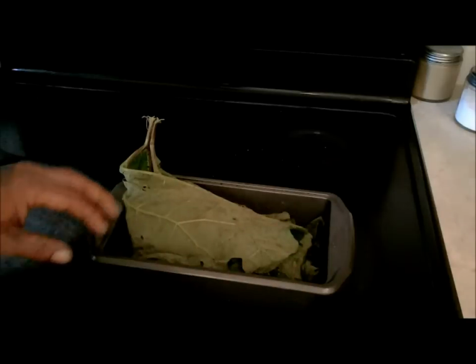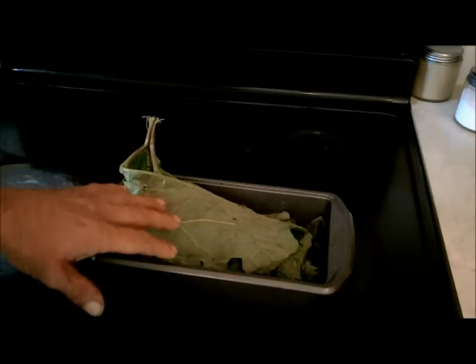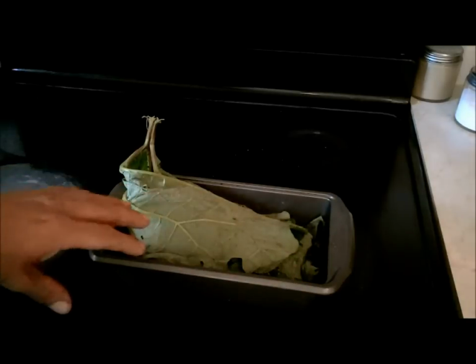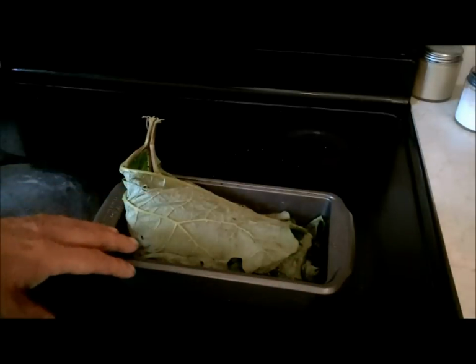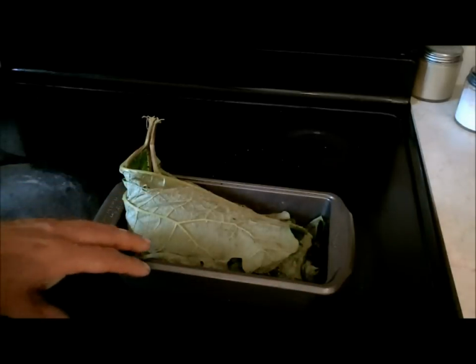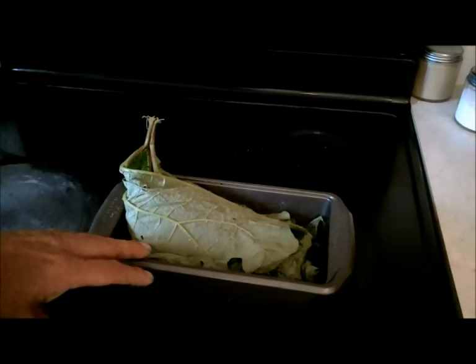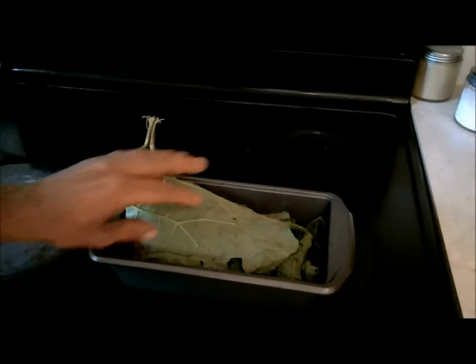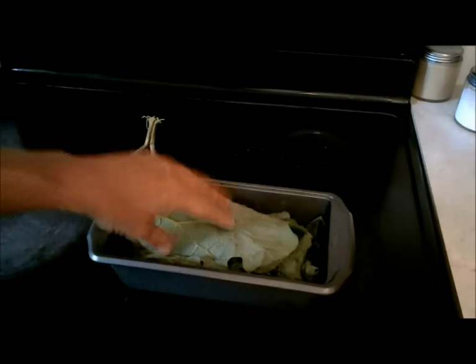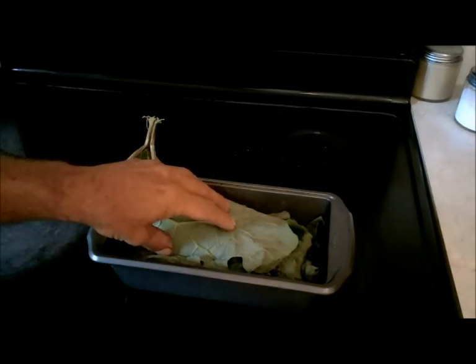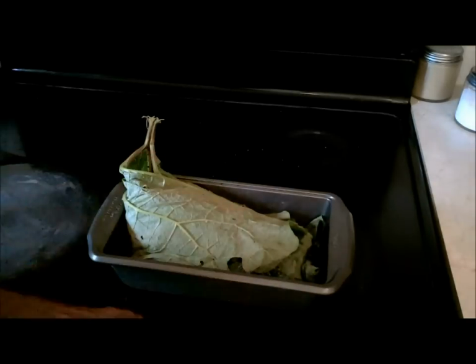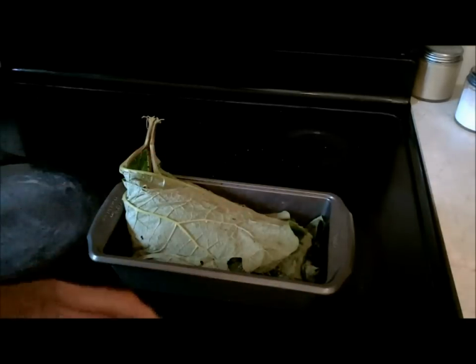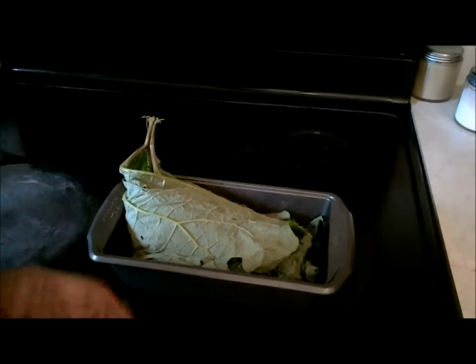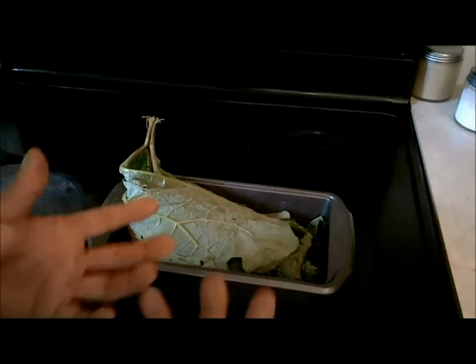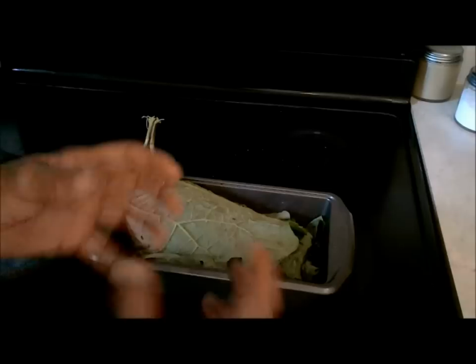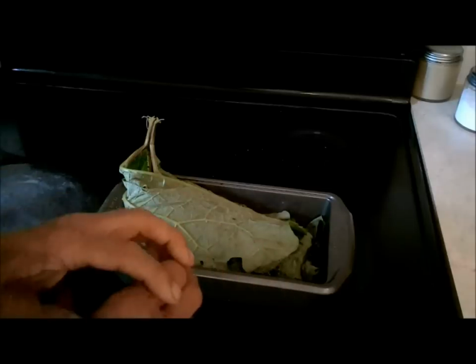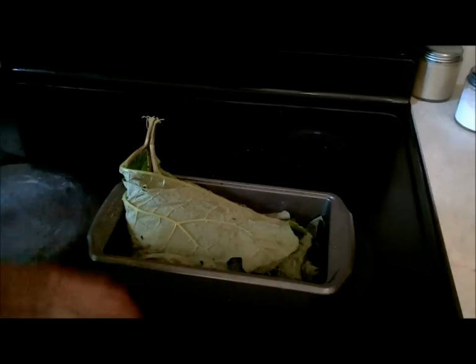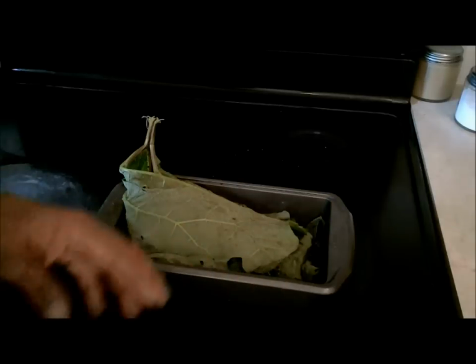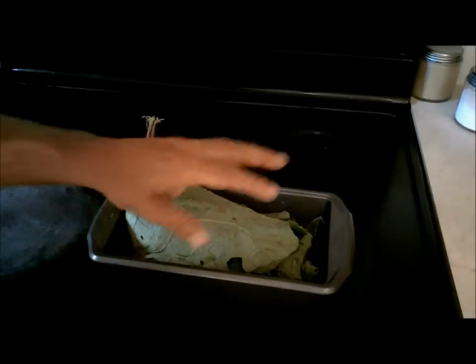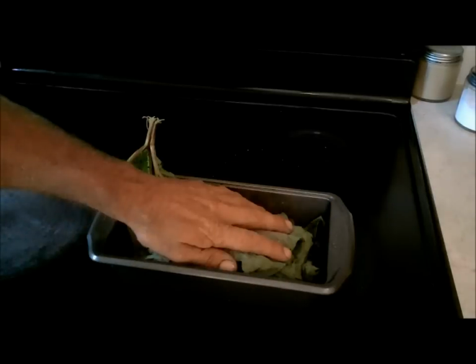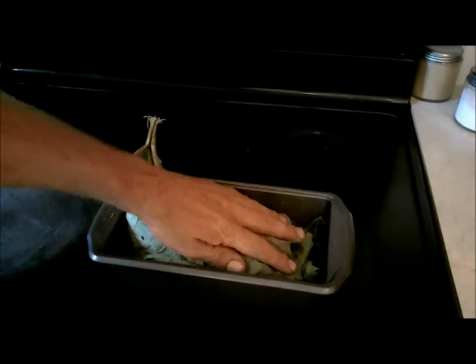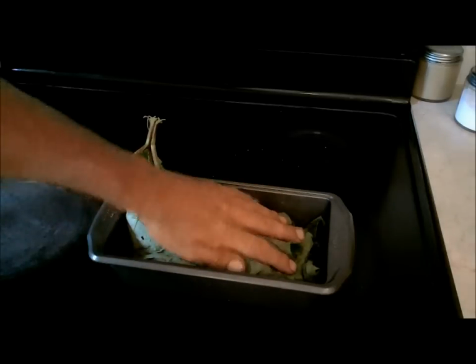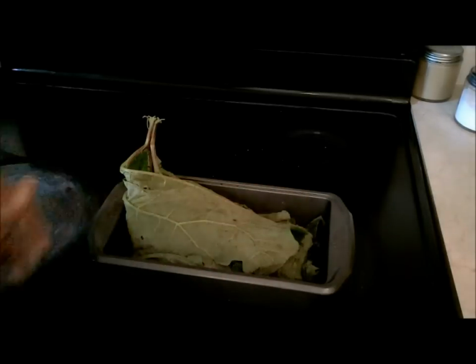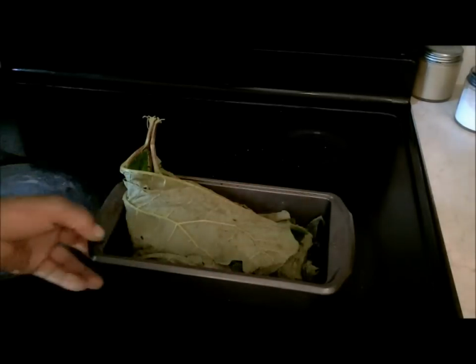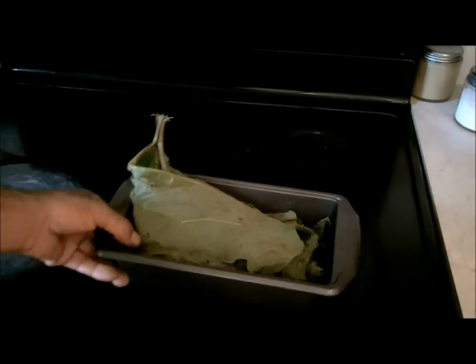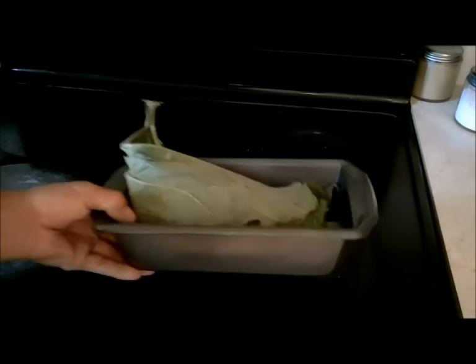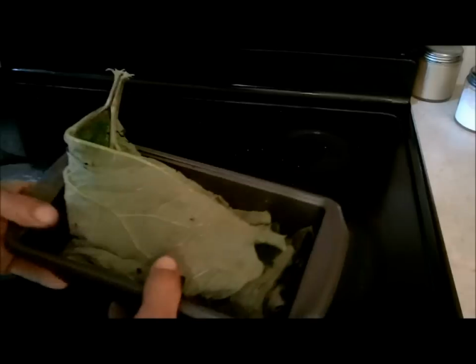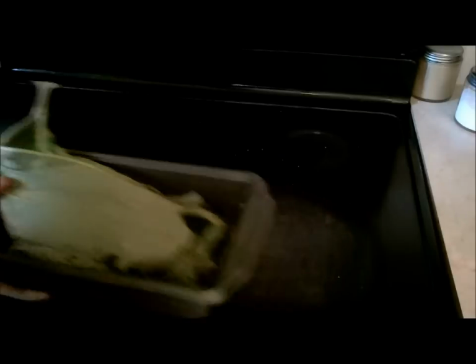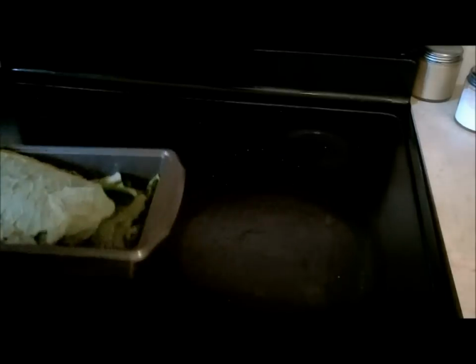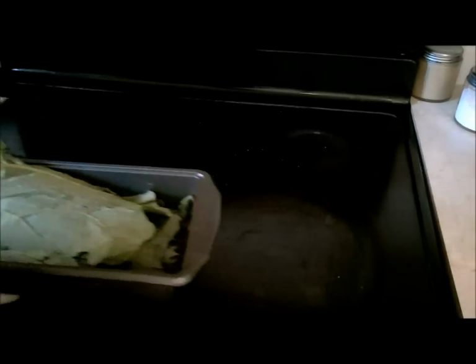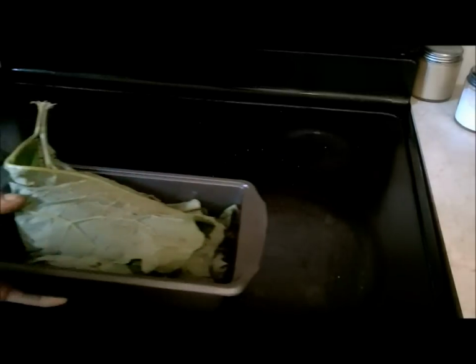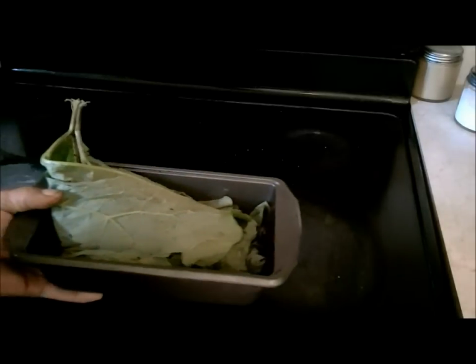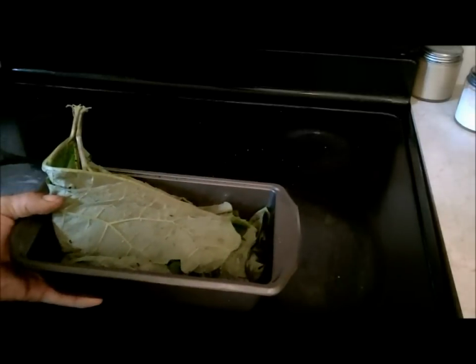A lot of times when they do this over a fire, you'll take and put the leaf by the fire for a couple minutes to wilt it so it bends easier. But this is a really big leaf and we're not having any trouble. I'm going to throw it into a 350-degree oven and cook it till it's done.